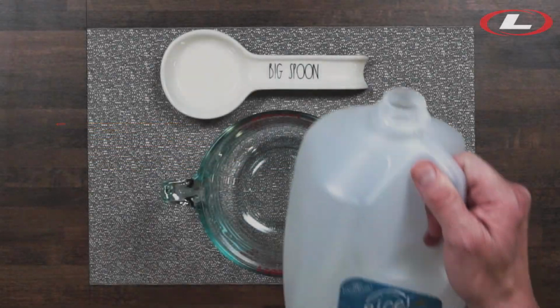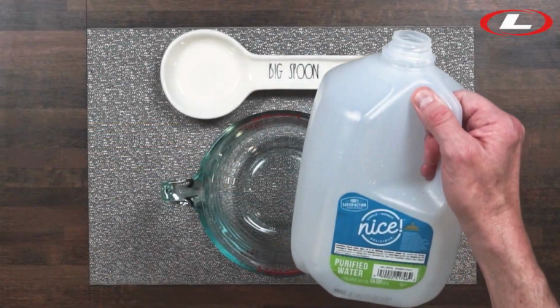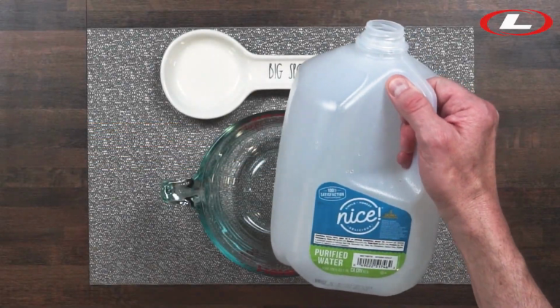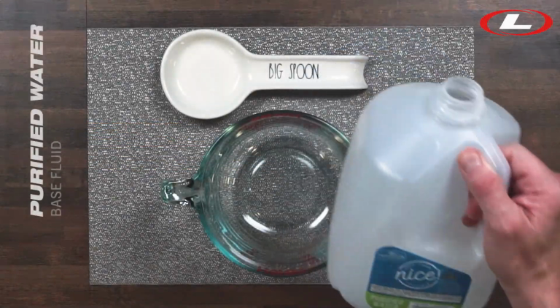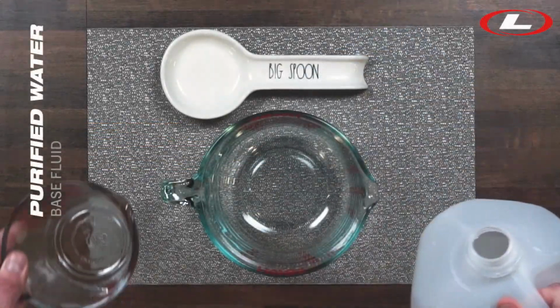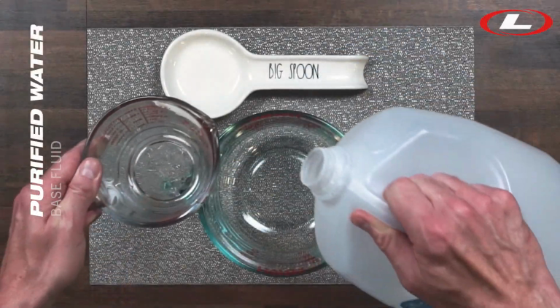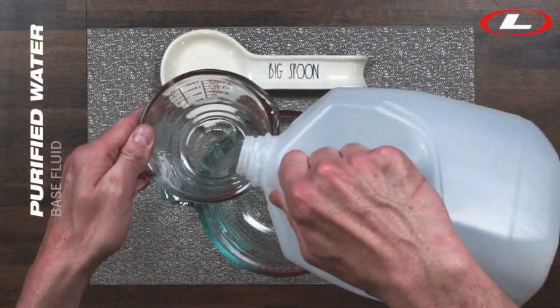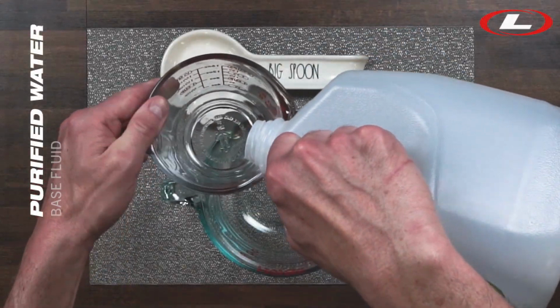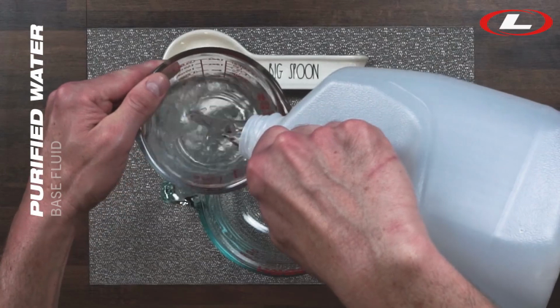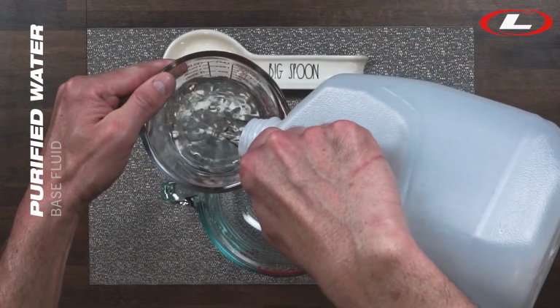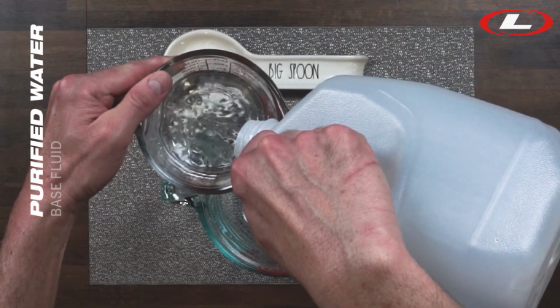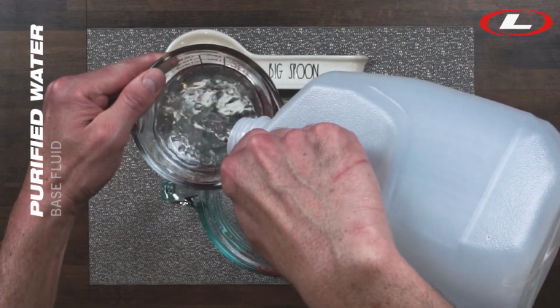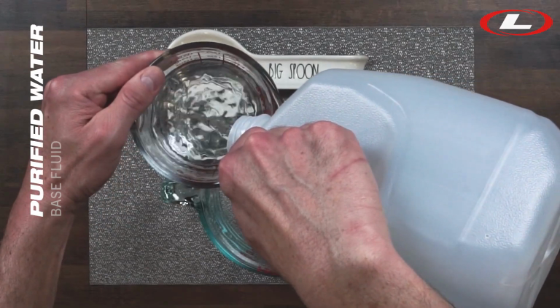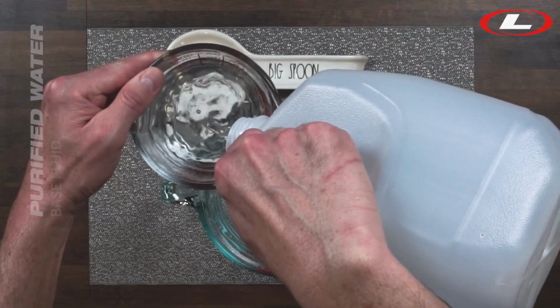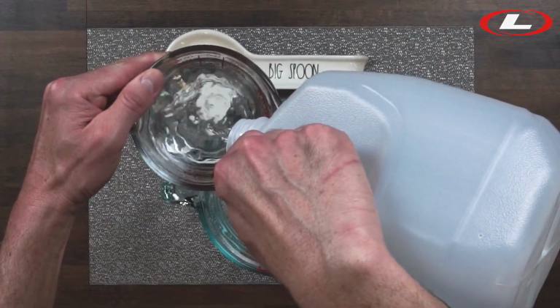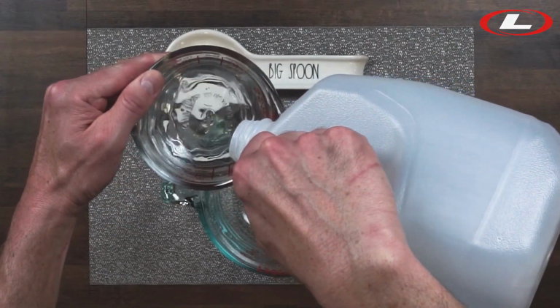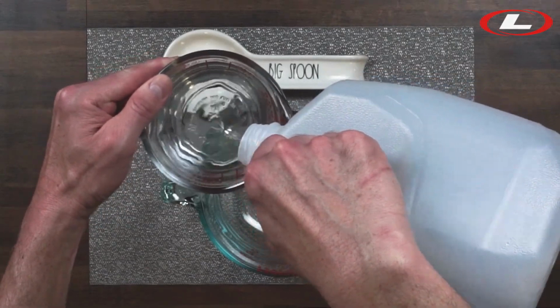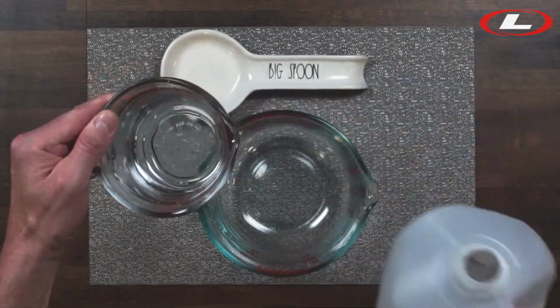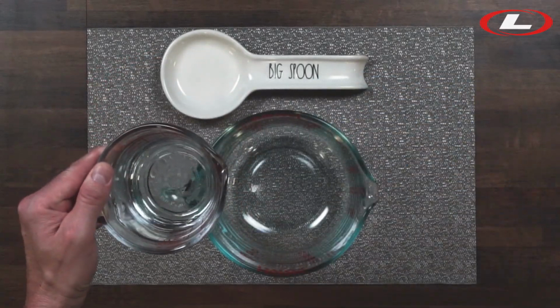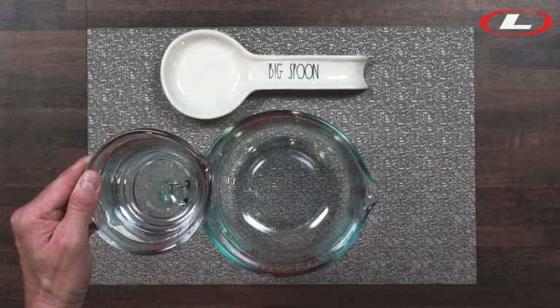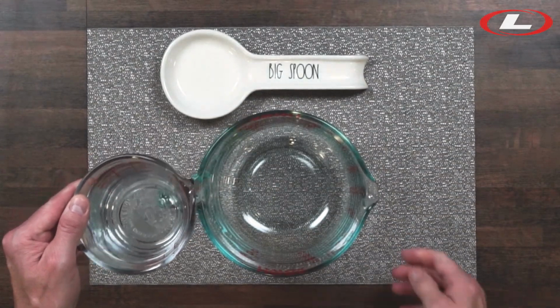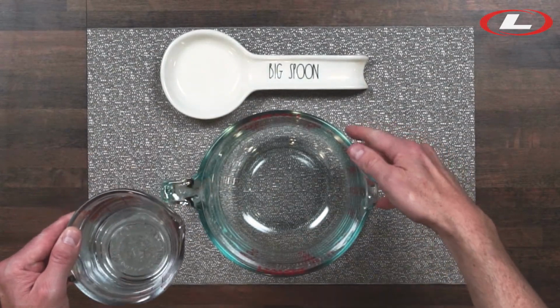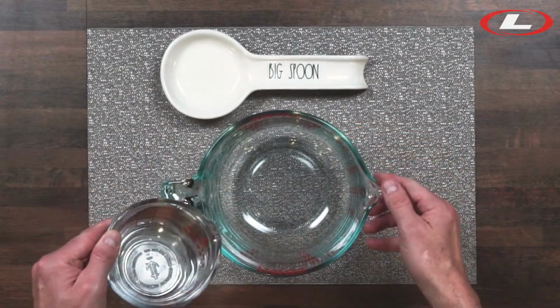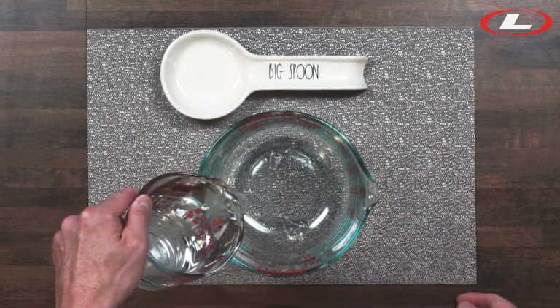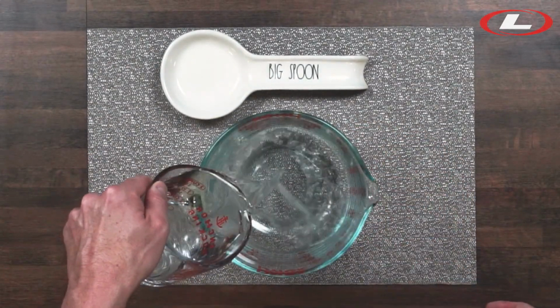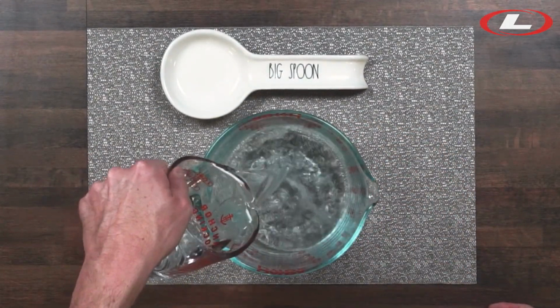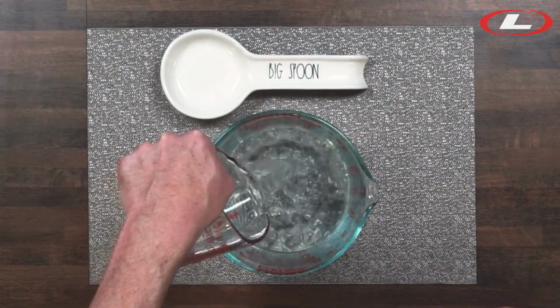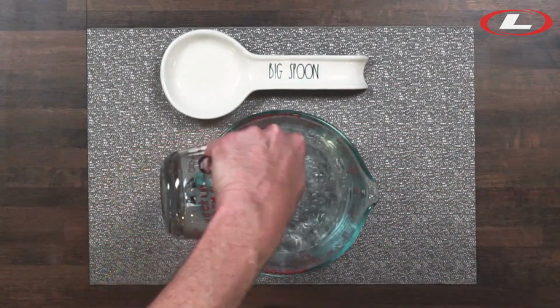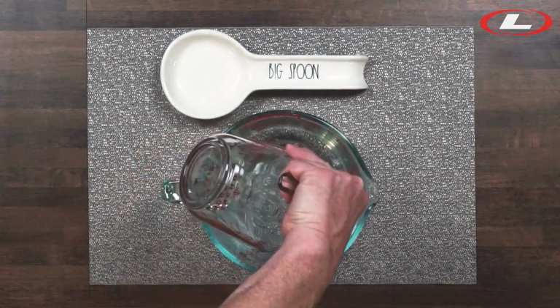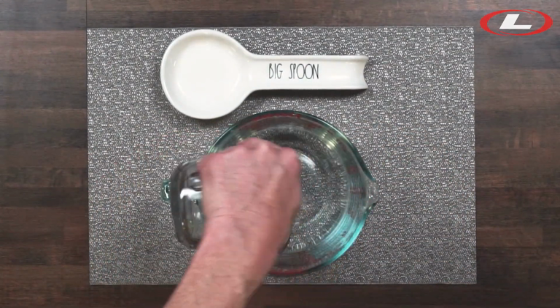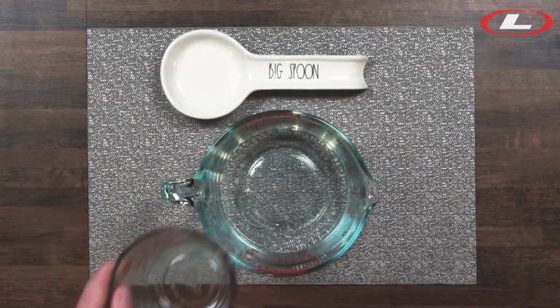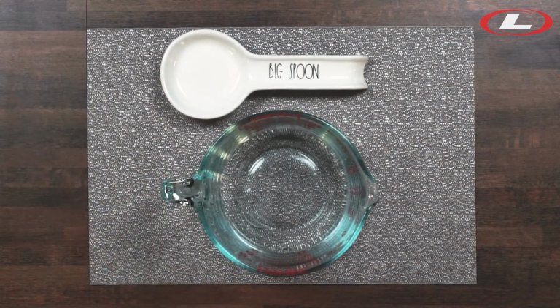Today I'm going to make some frack fluid using some common household ingredients. I'll start by adding one cup of water to the mixing bowl. I'm using purified water here, which is like distilled water, but really you can use just about any water source. Just be aware the ingredient ratios may be affected.